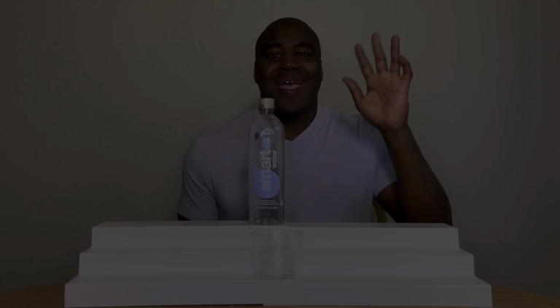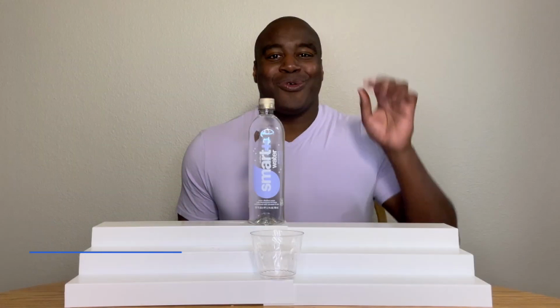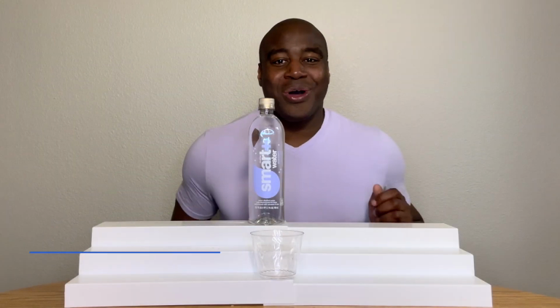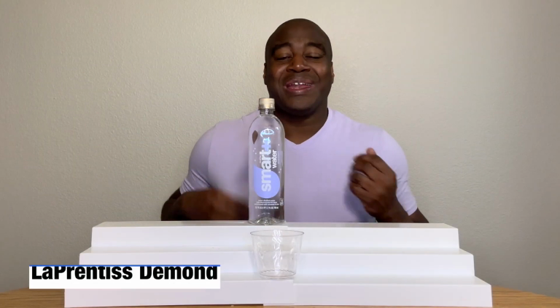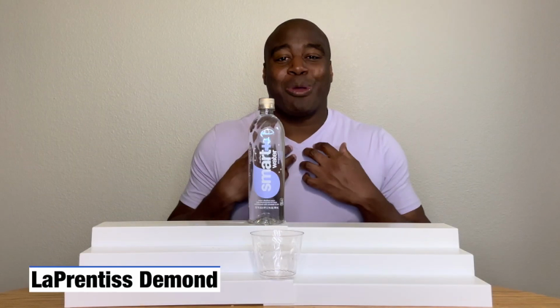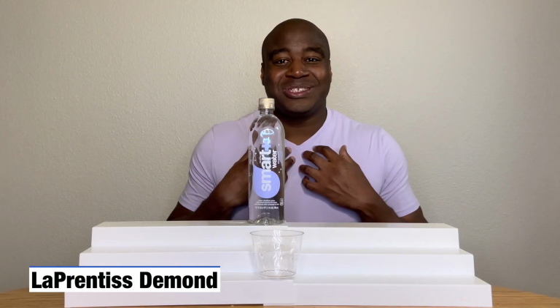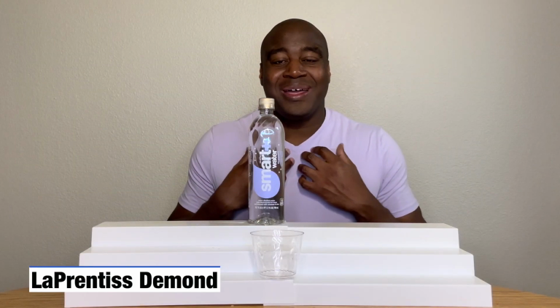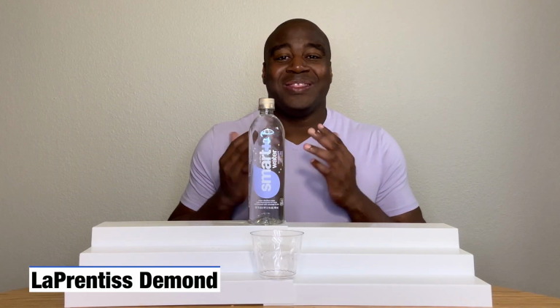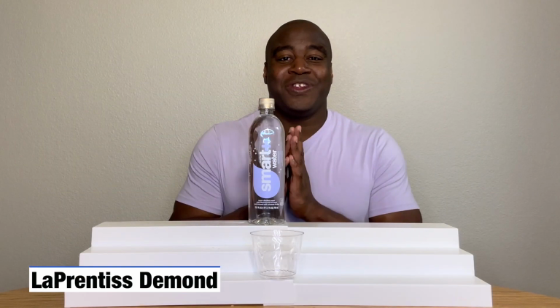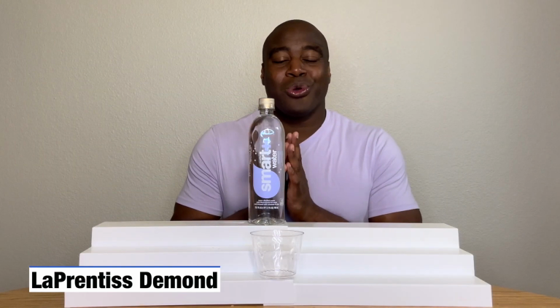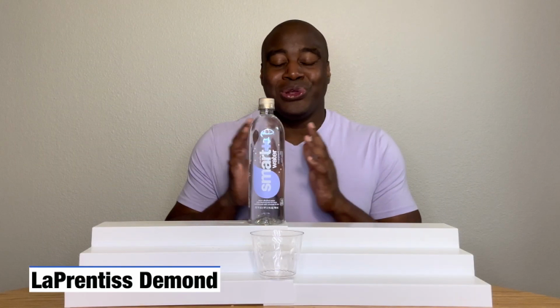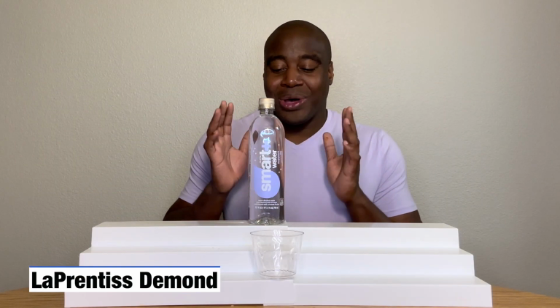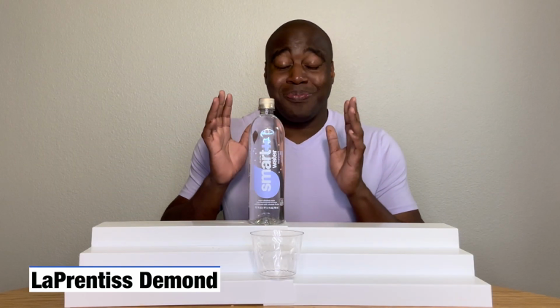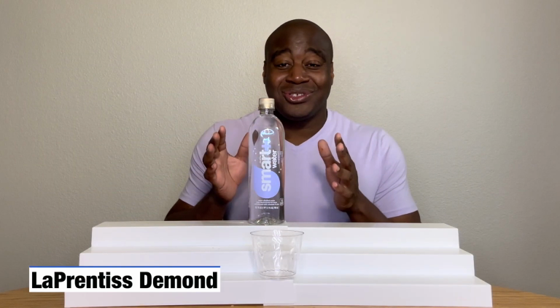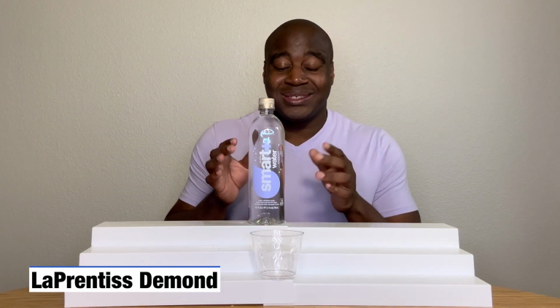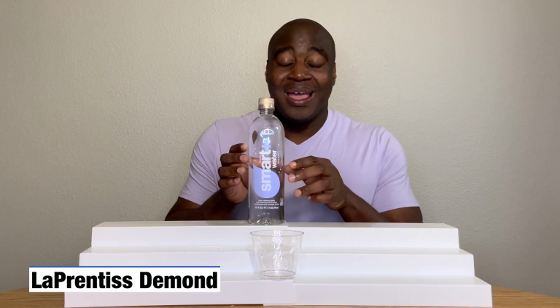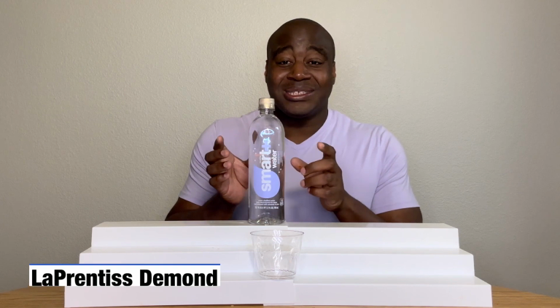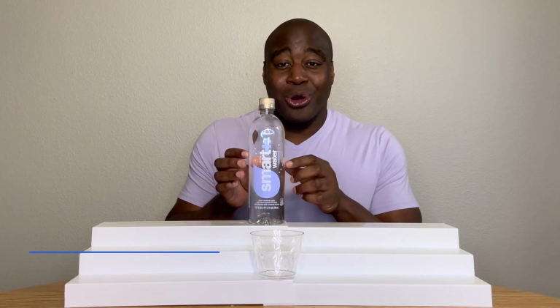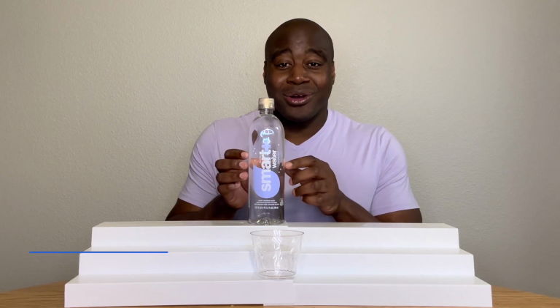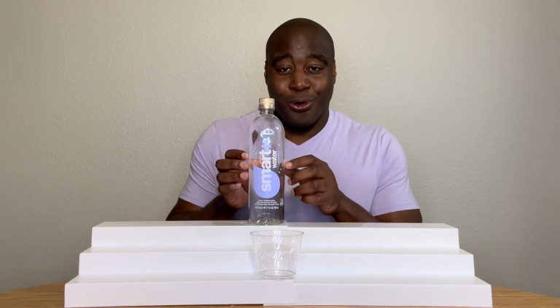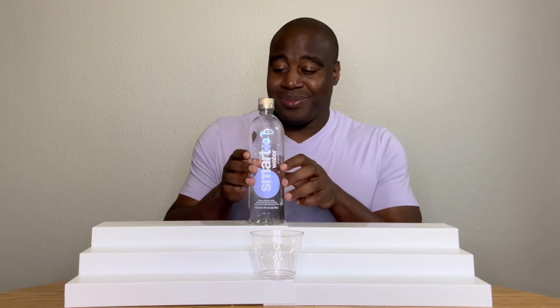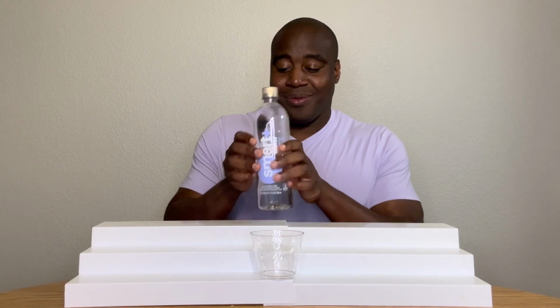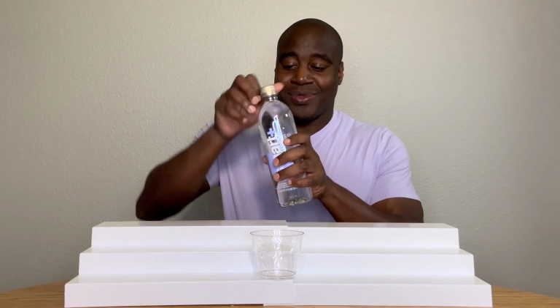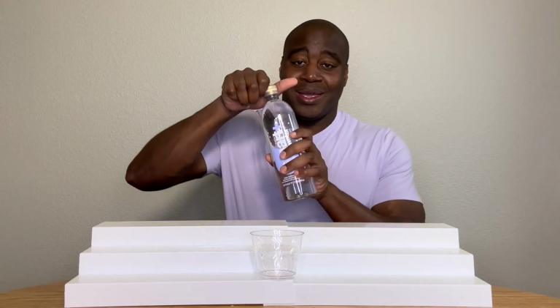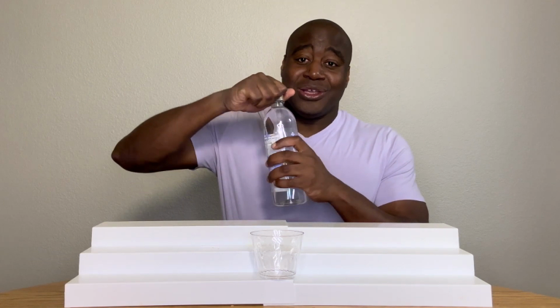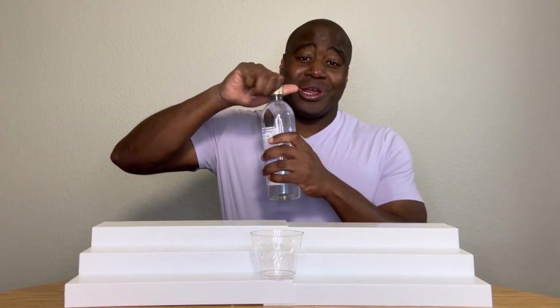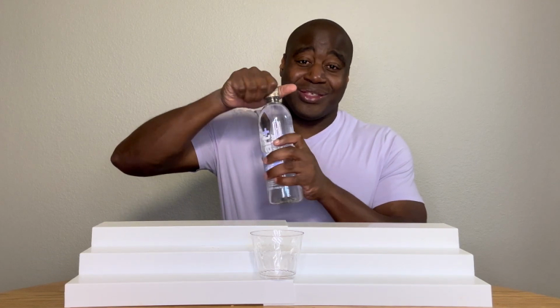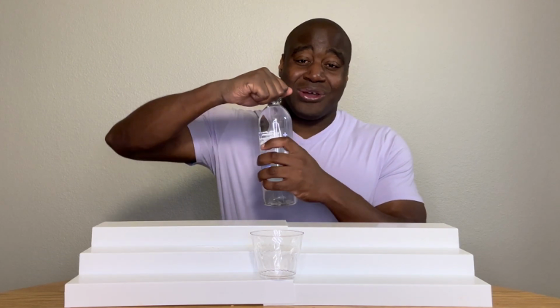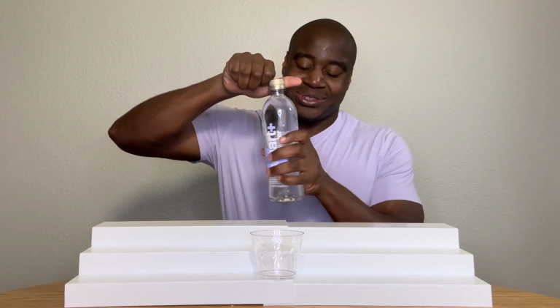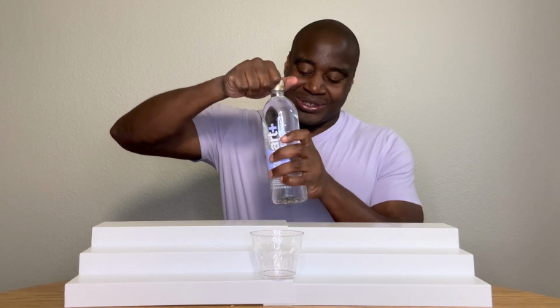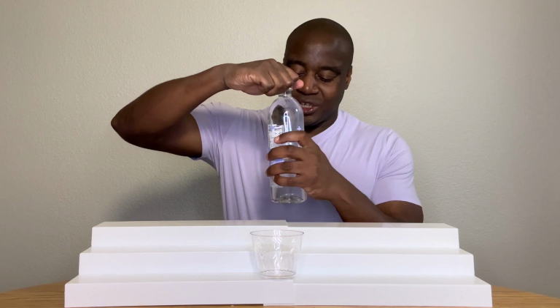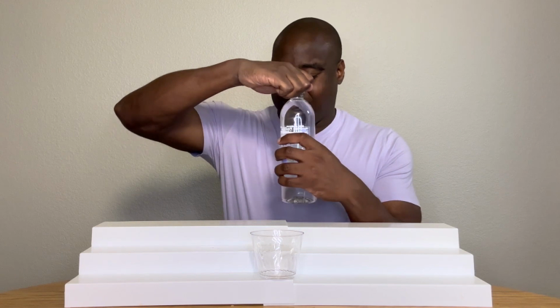Hey, what's going on? I'm L'Apprentice DeMond, and in this video we're going to do a pH test on Smart Water. Y'all already know how this goes, so let's get this opened up.